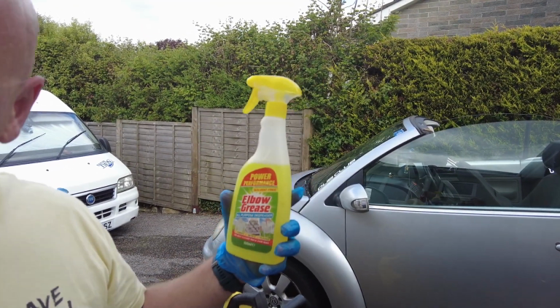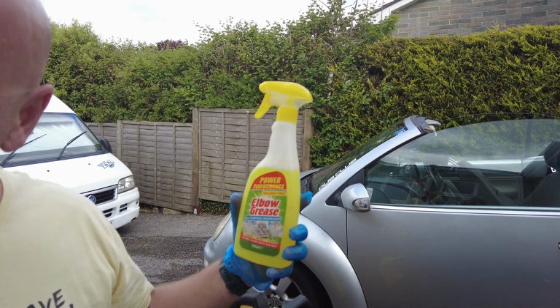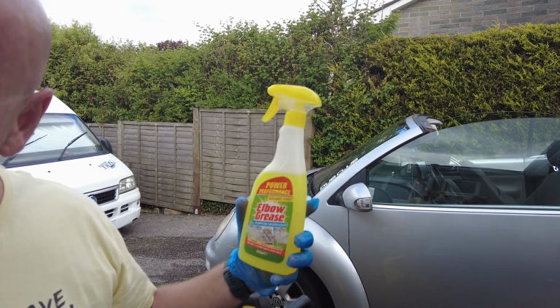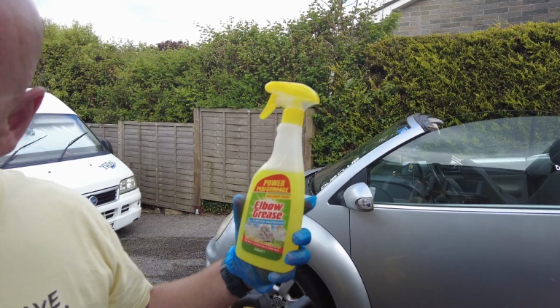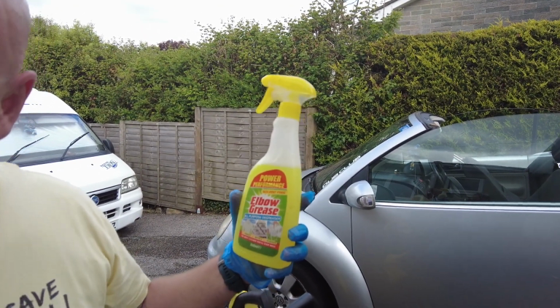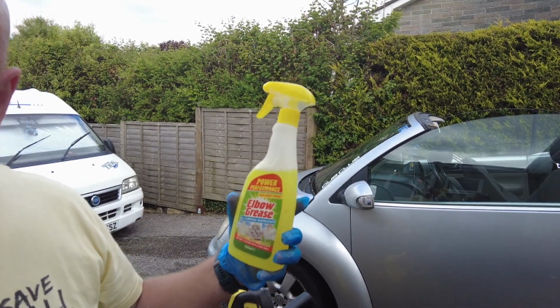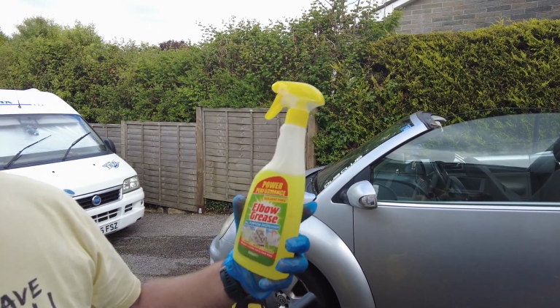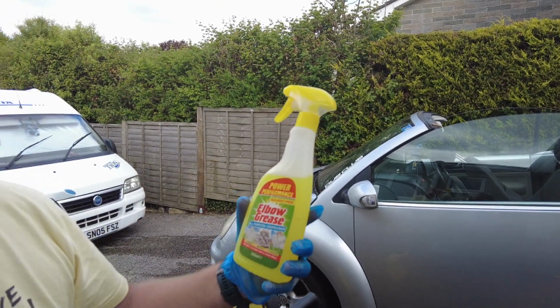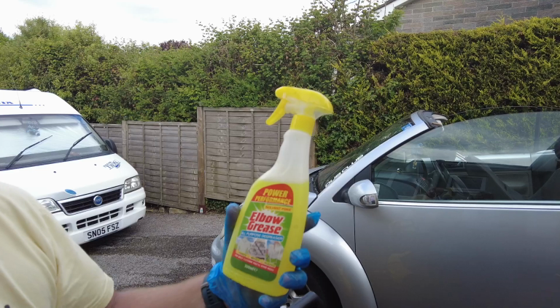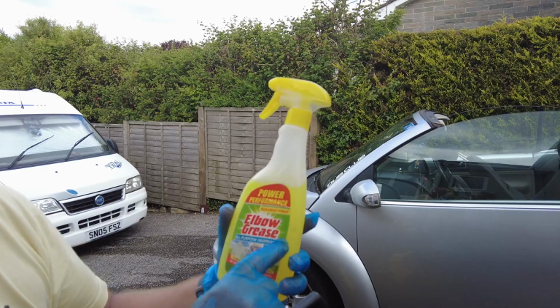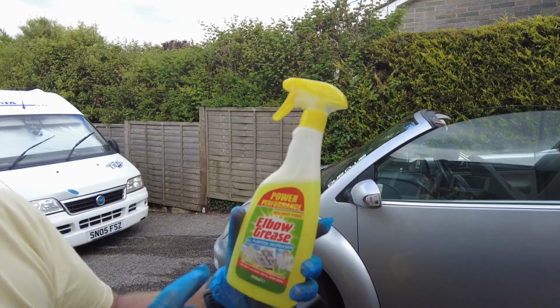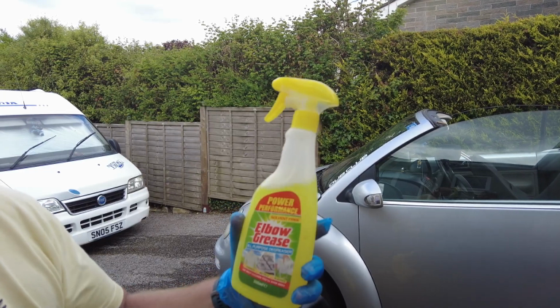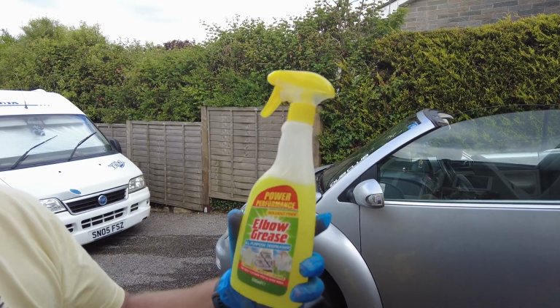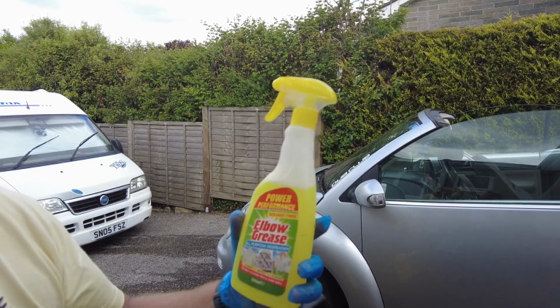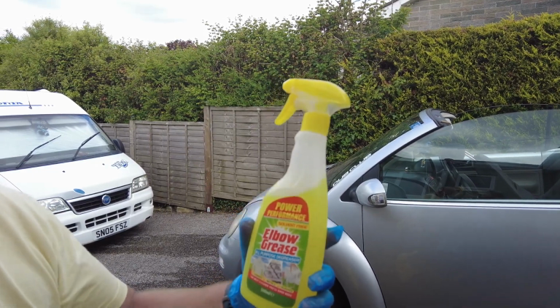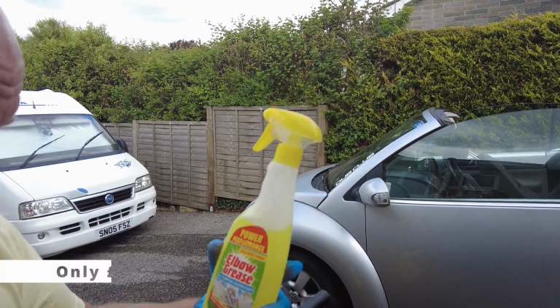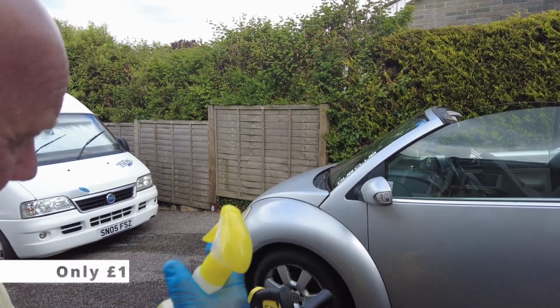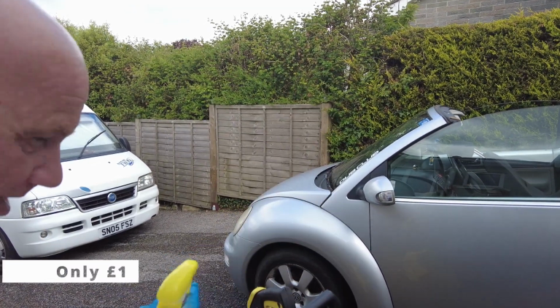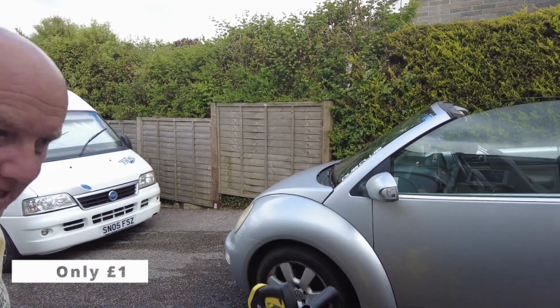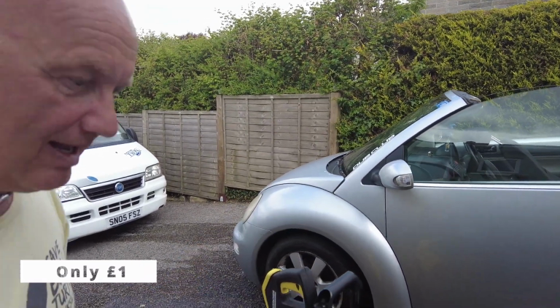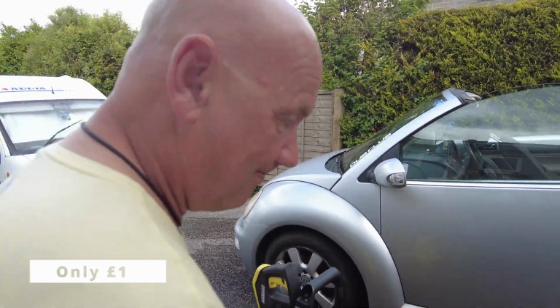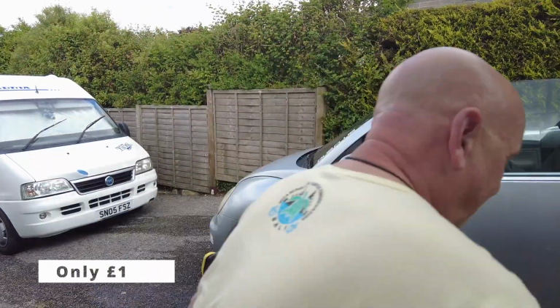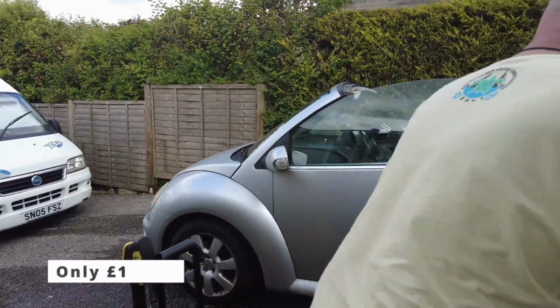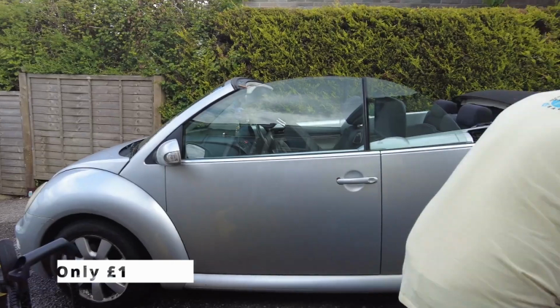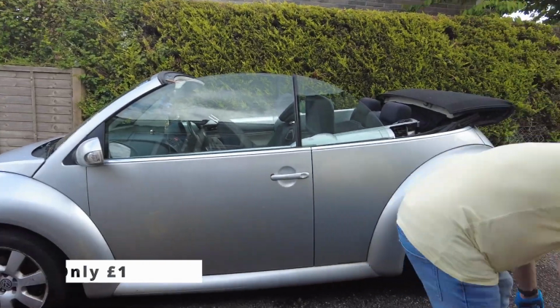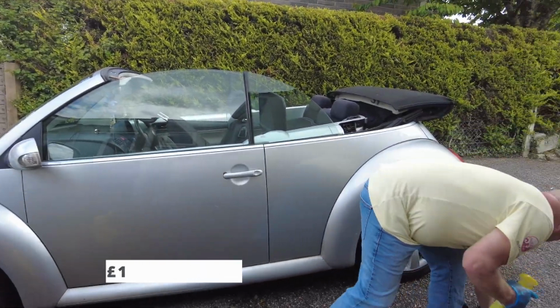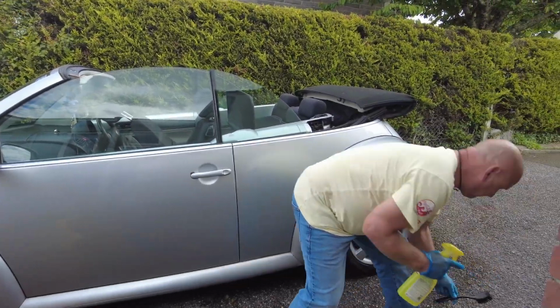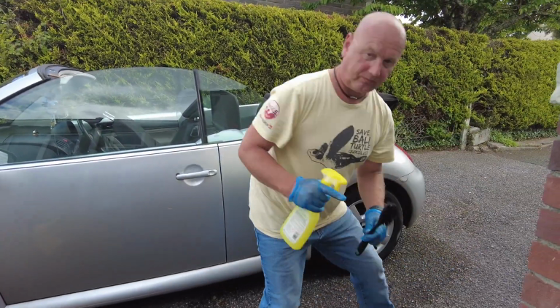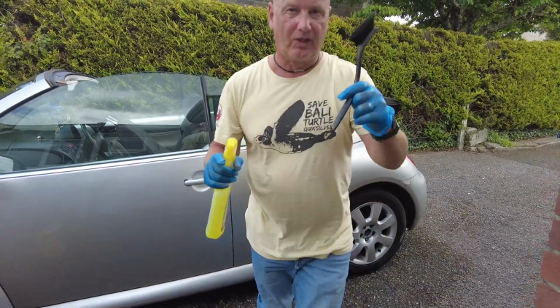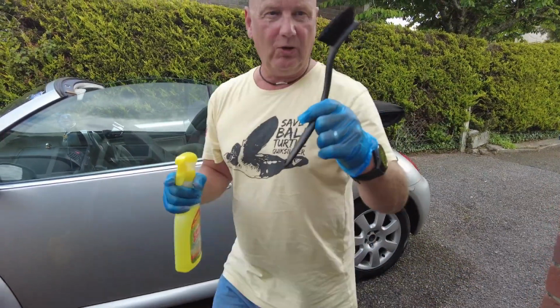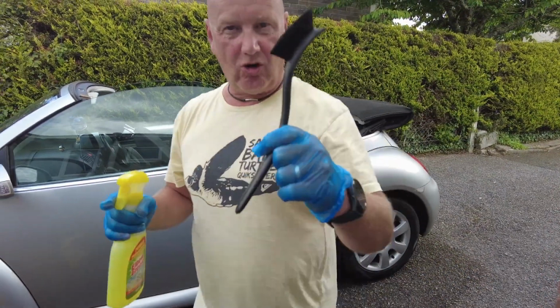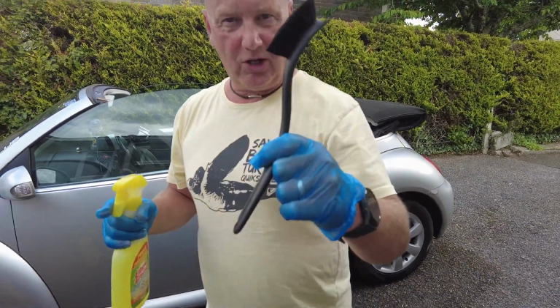You buy it from B&M - yeah, most shops sell it now. Elbow Grease - a pound a bottle. So what I'm going to do, I'm using a scrubbing brush.